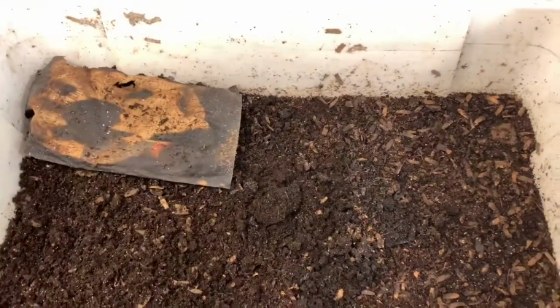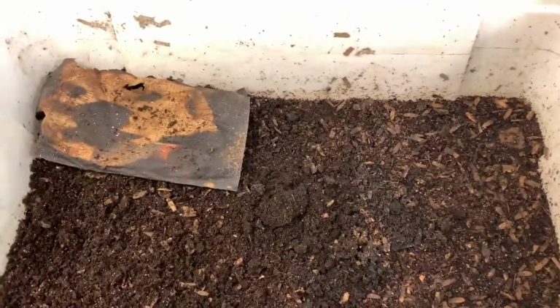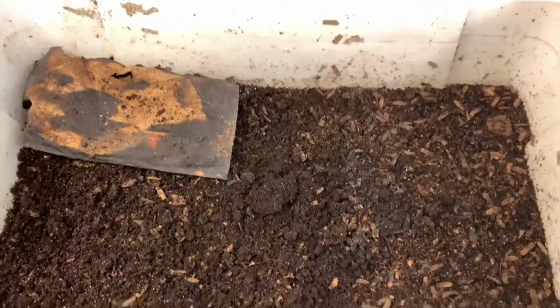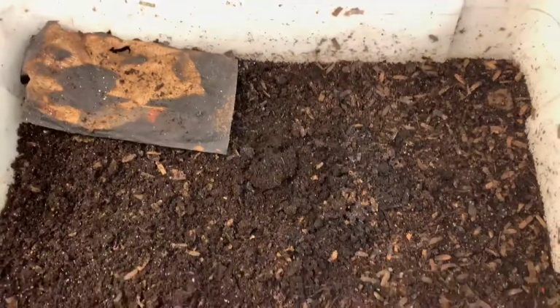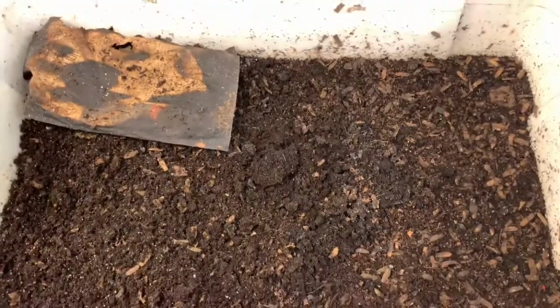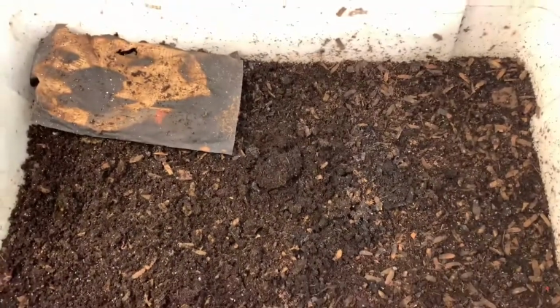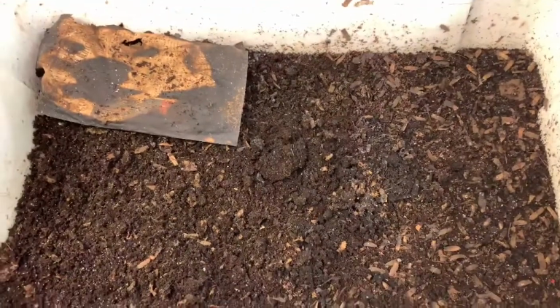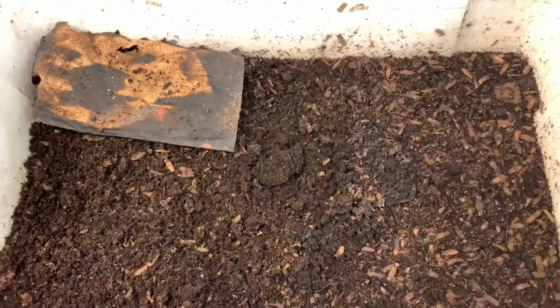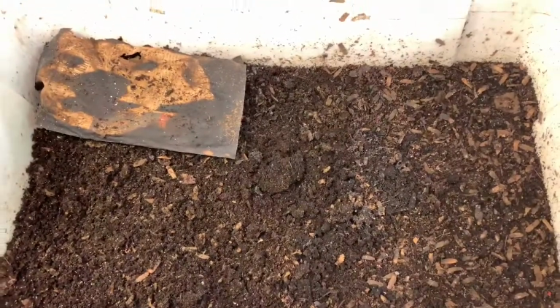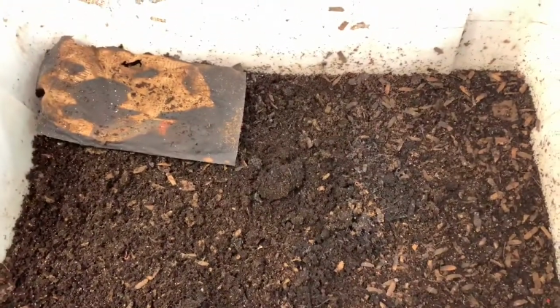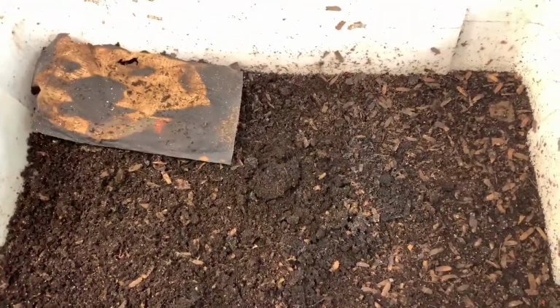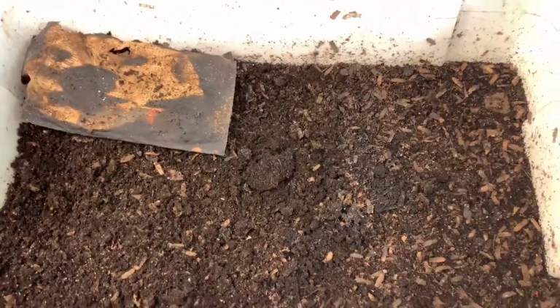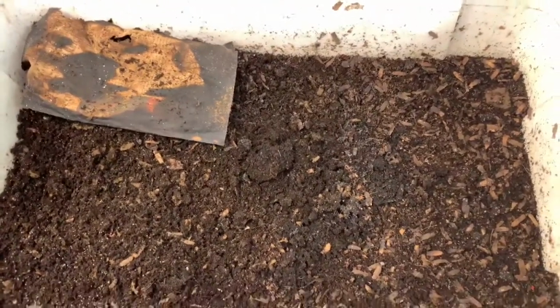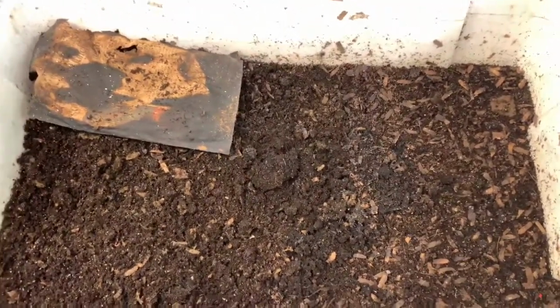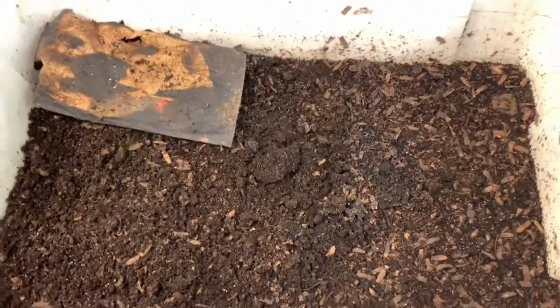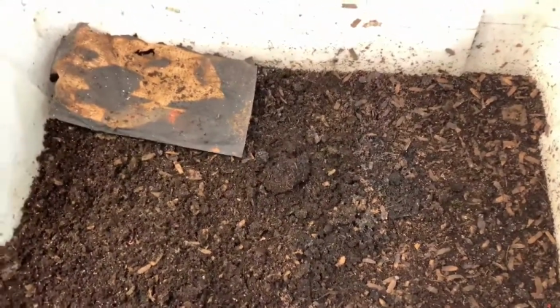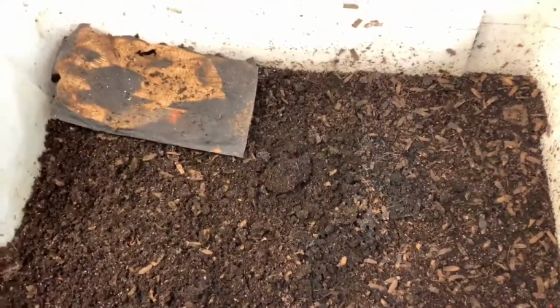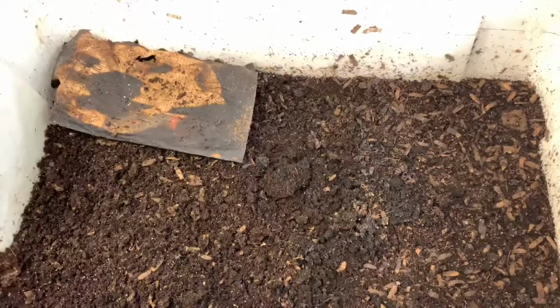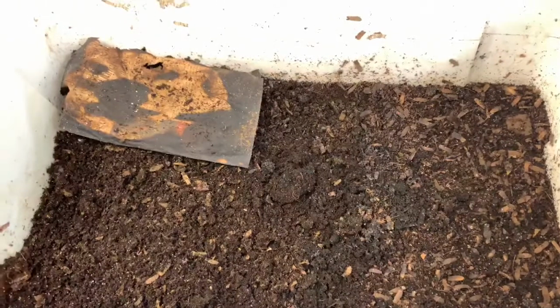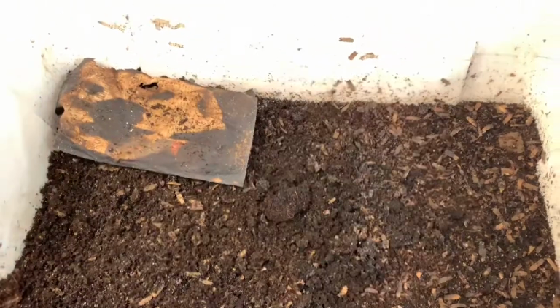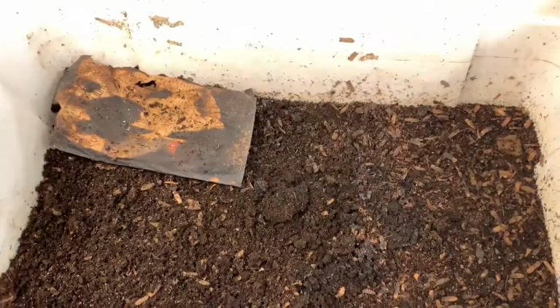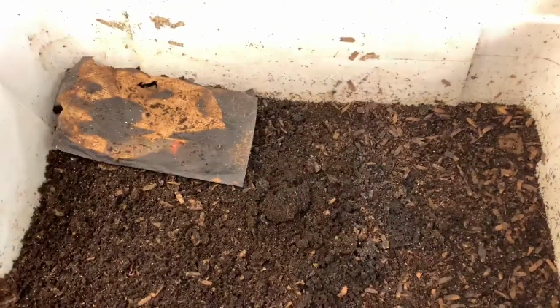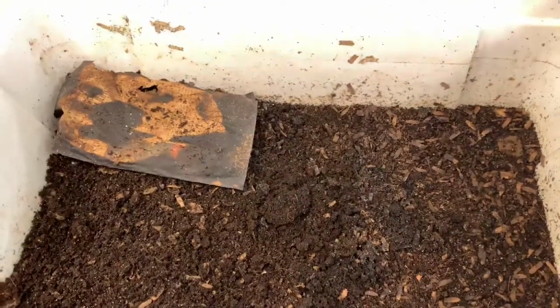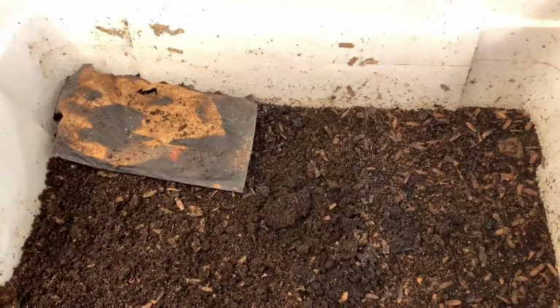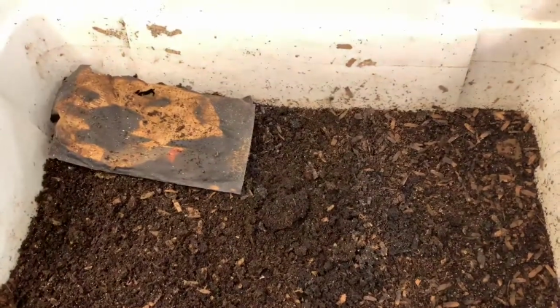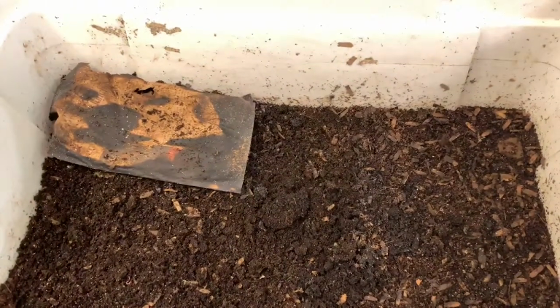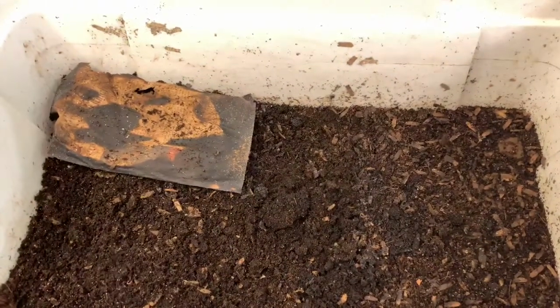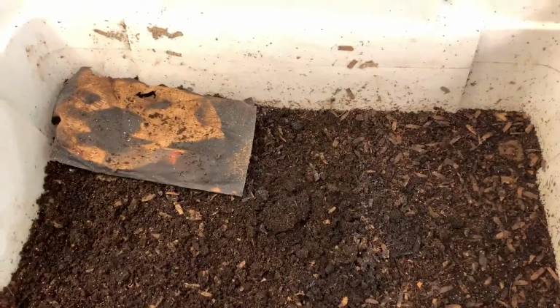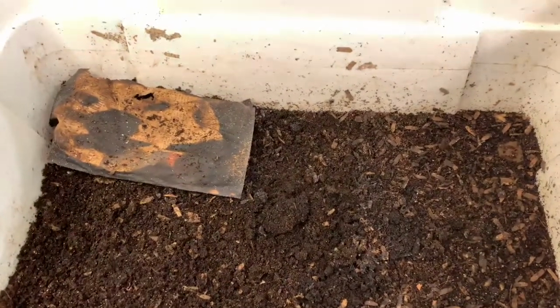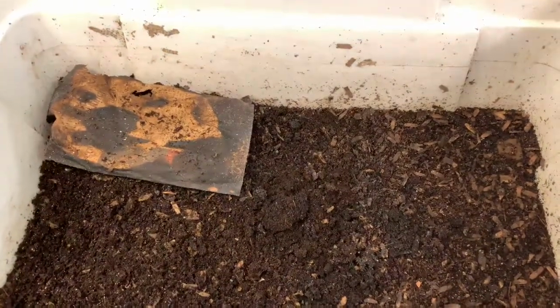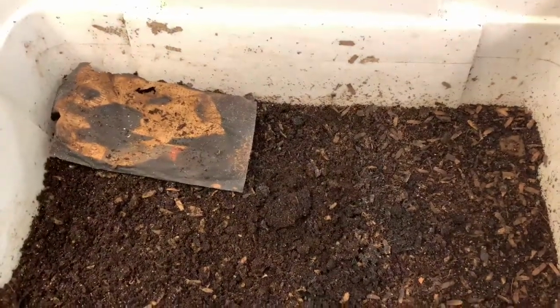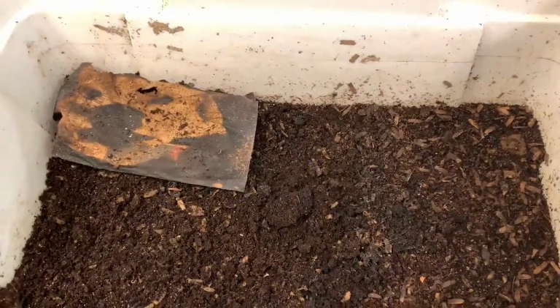I'm just going to give them a little bit of water and leave them alone. That is our update — nothing too exciting, but so far it's going well. We'll see what they do with the banana. Thanks for joining me.